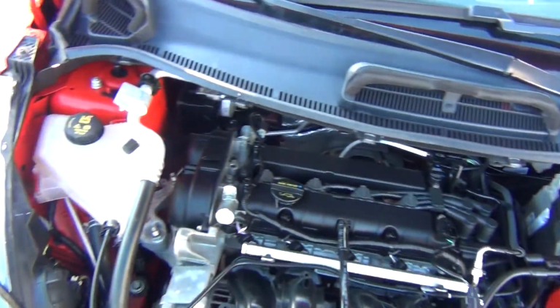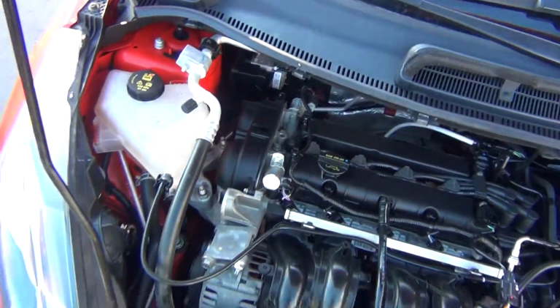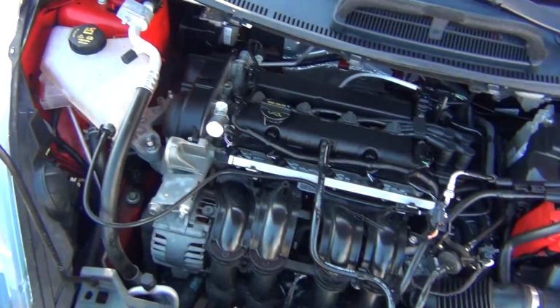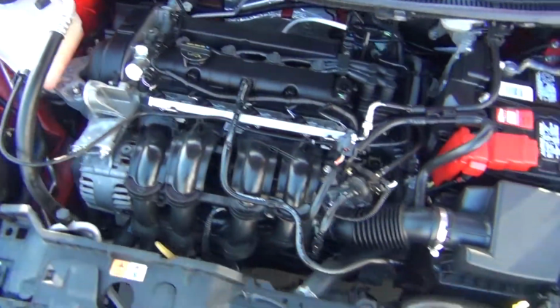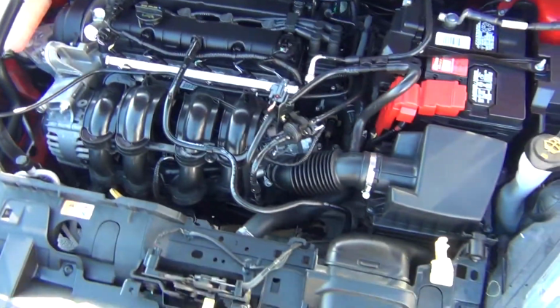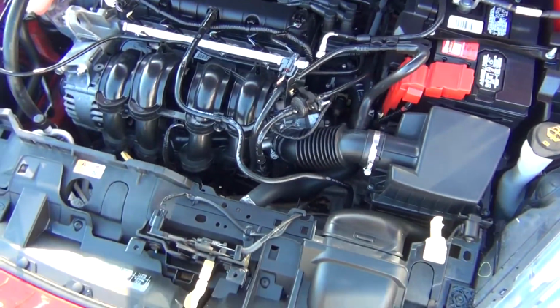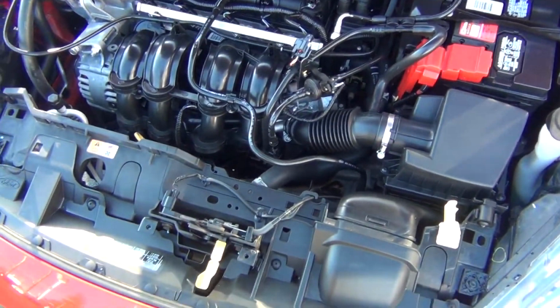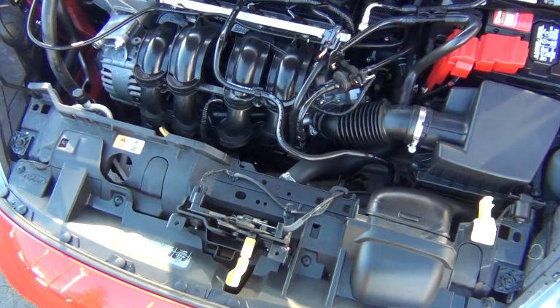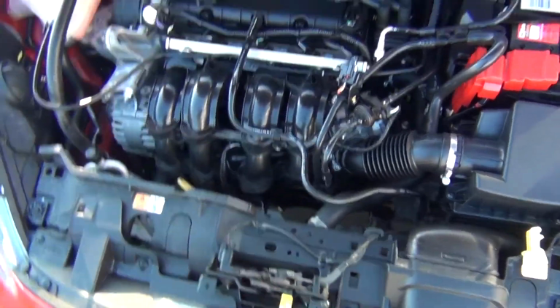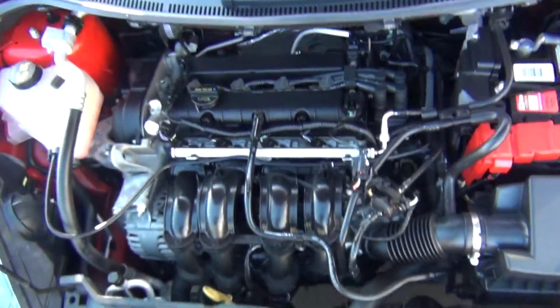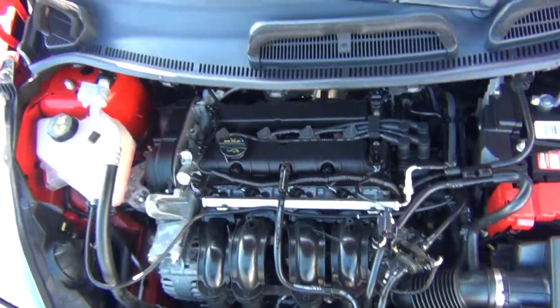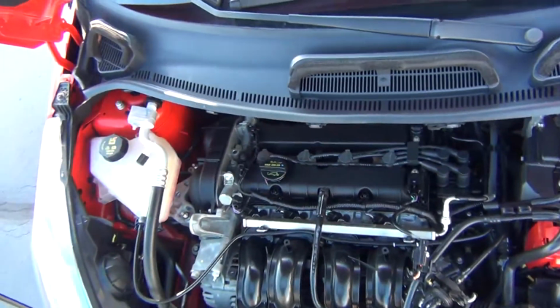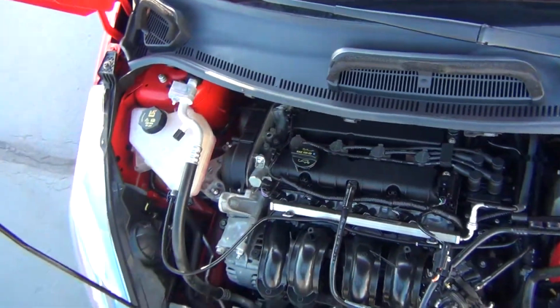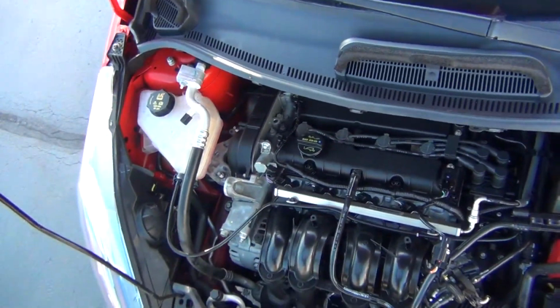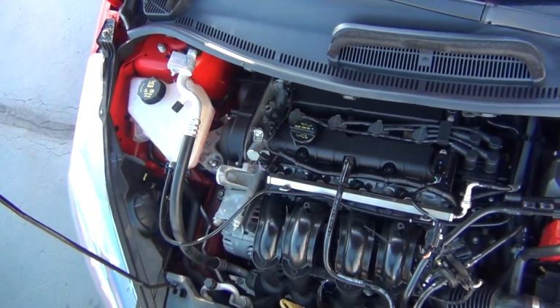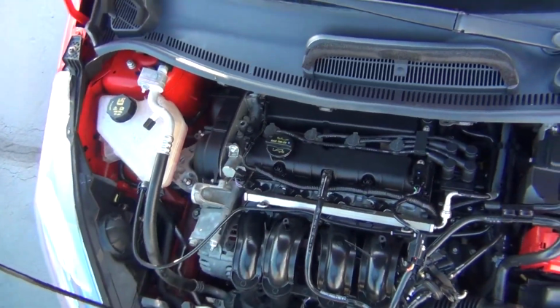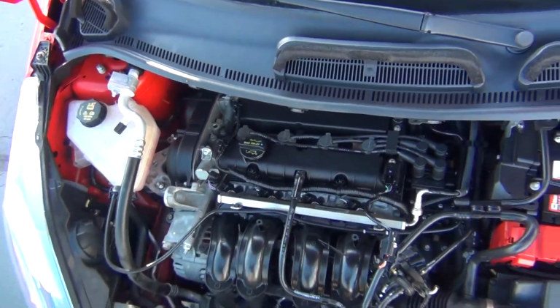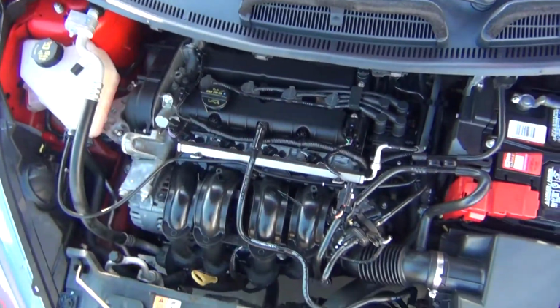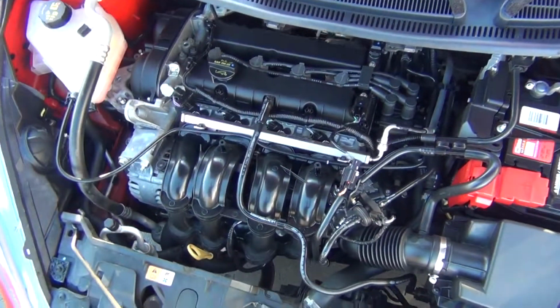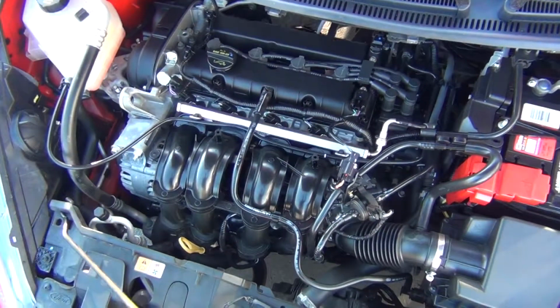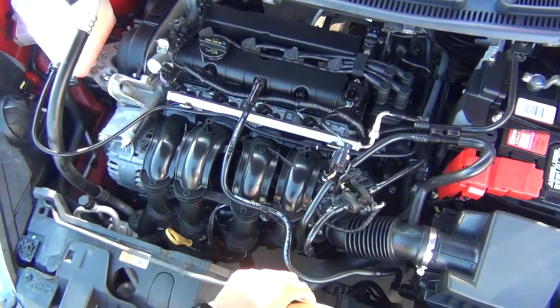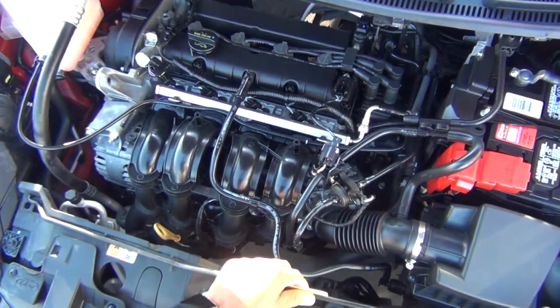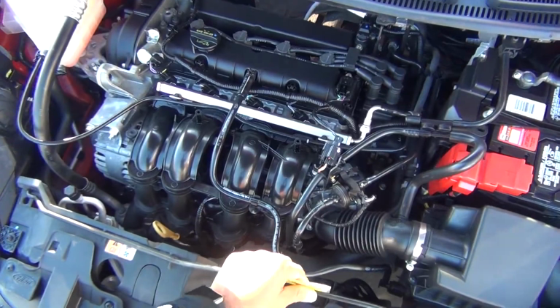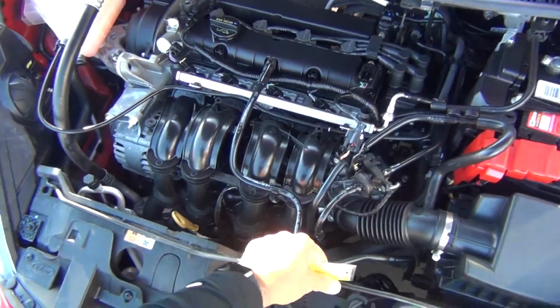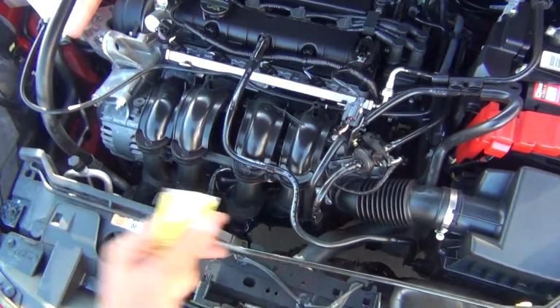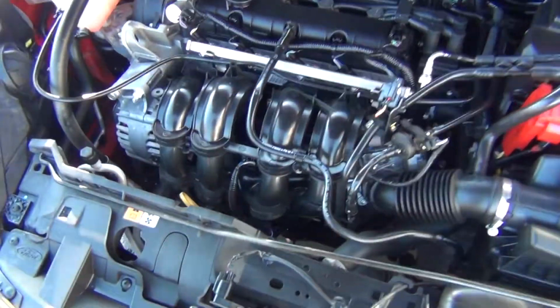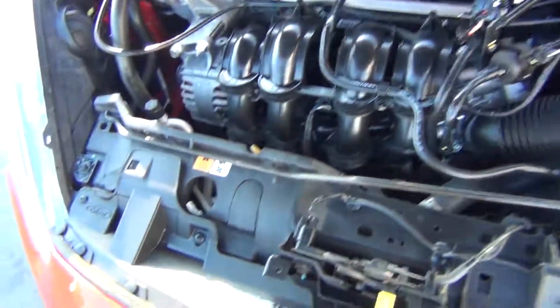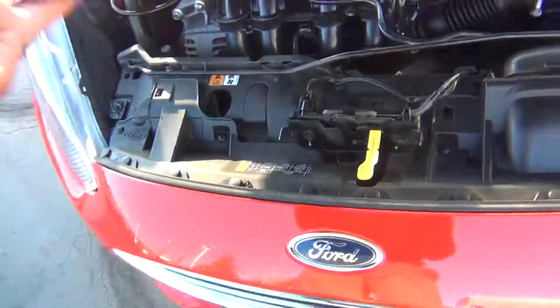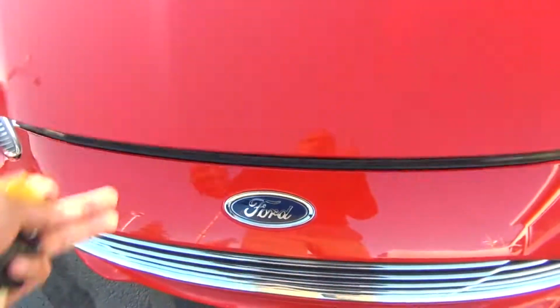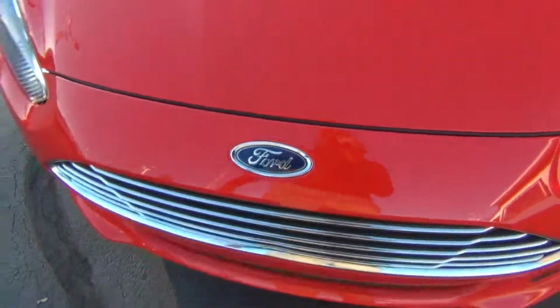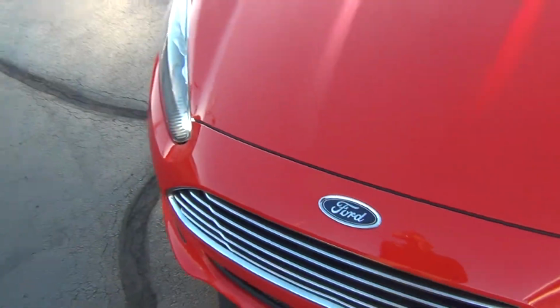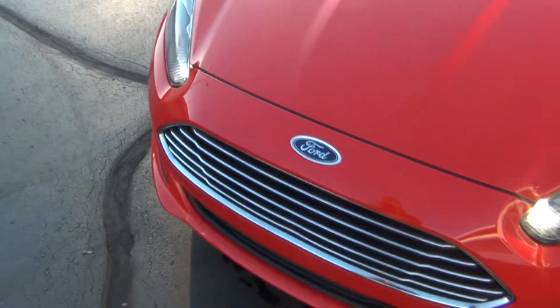Under the hood here you can see it's very, very clean. It has the 1.6 liter four-cylinder engine. And it's not only clean underneath the hood, but also all around the vehicle. As I close it here, you can see just what I mean.